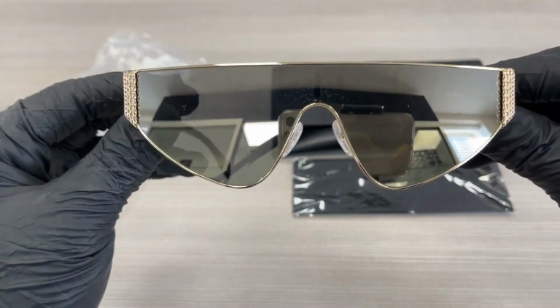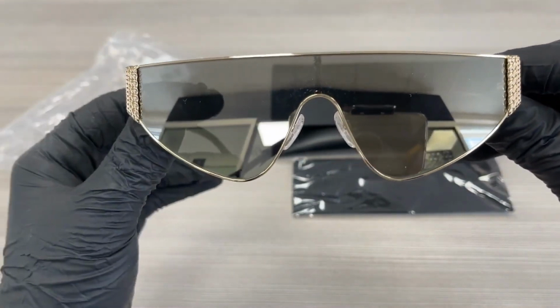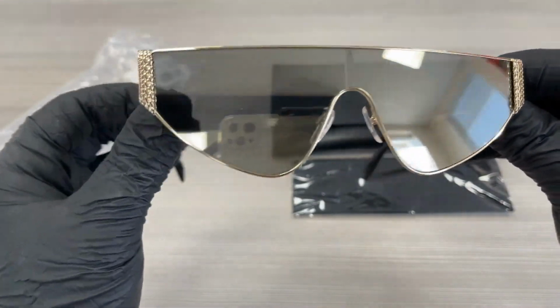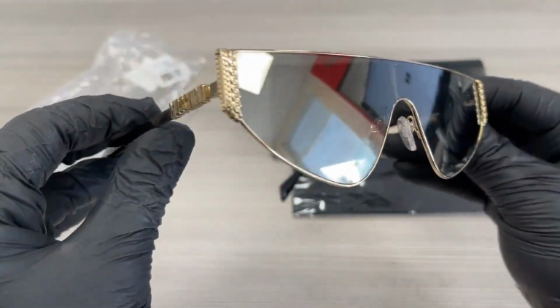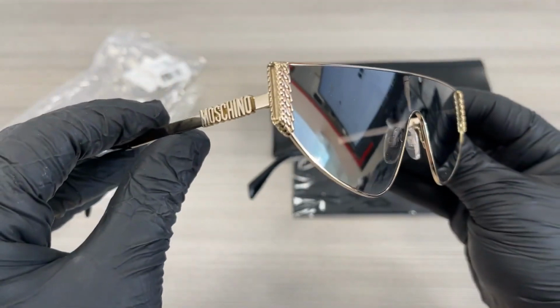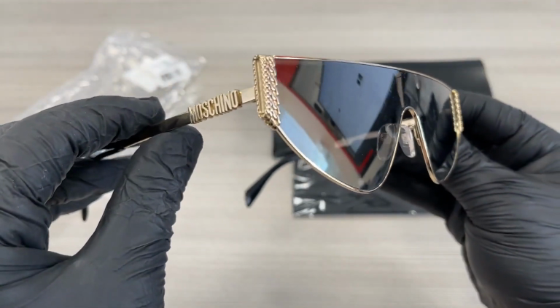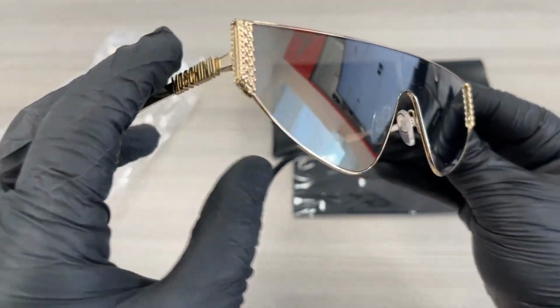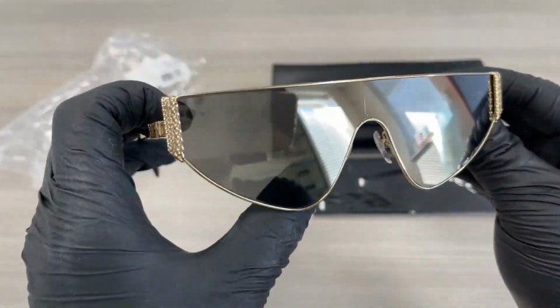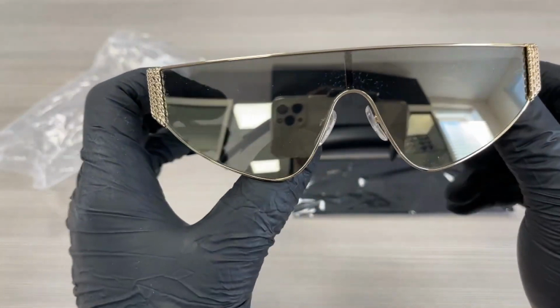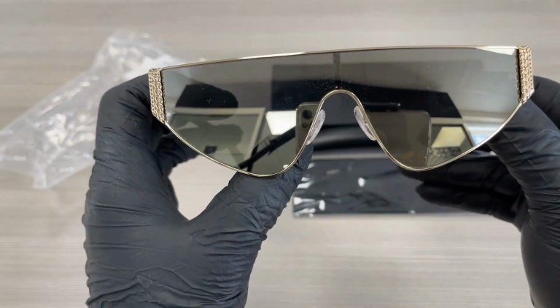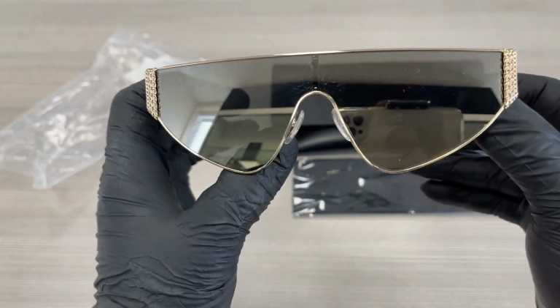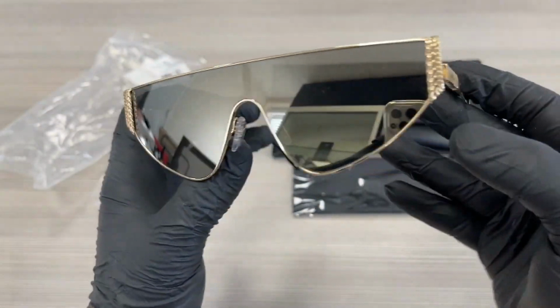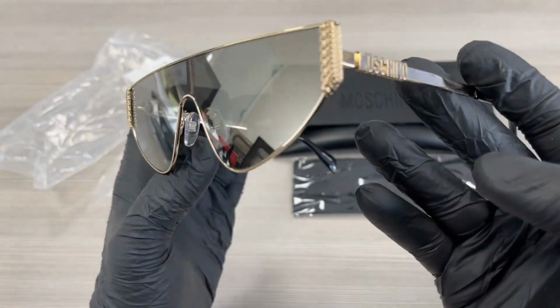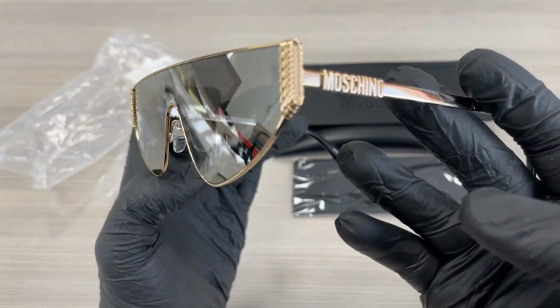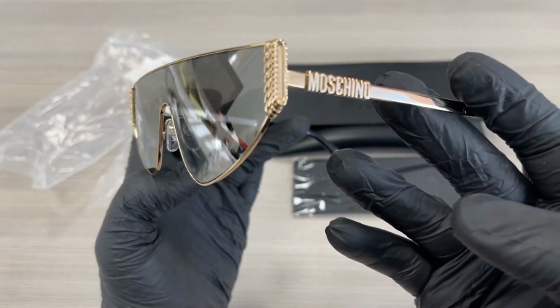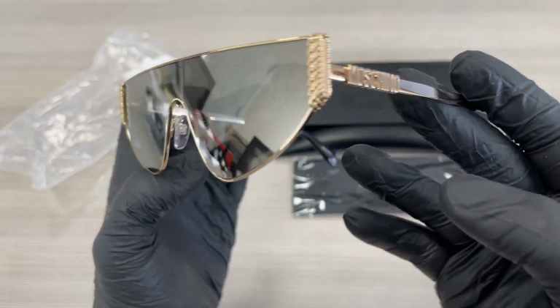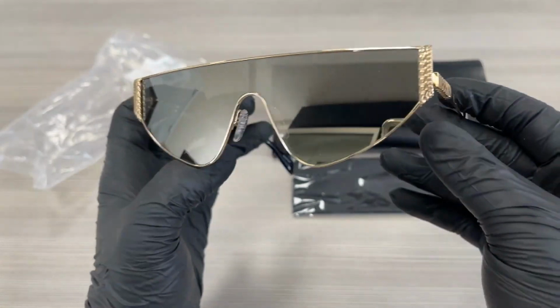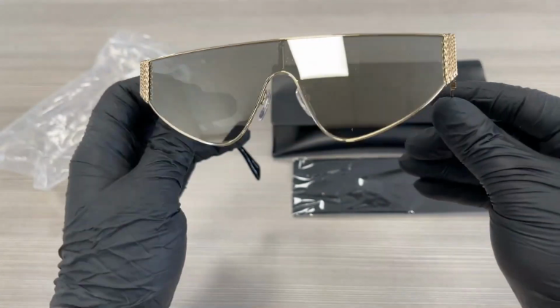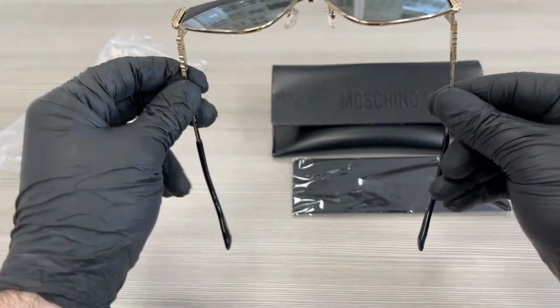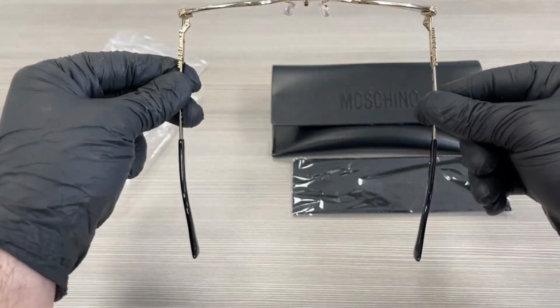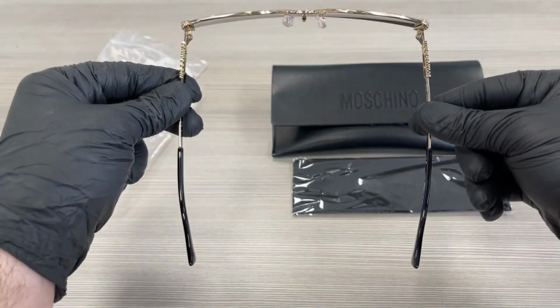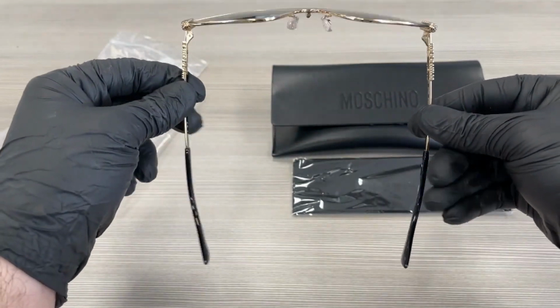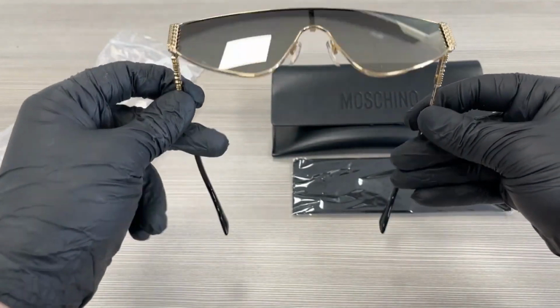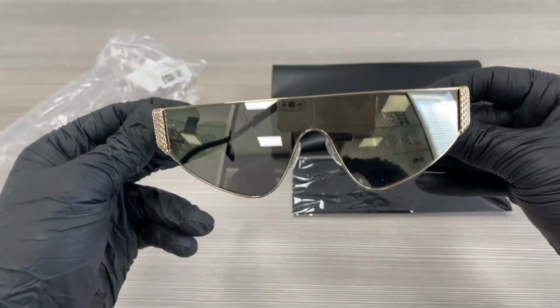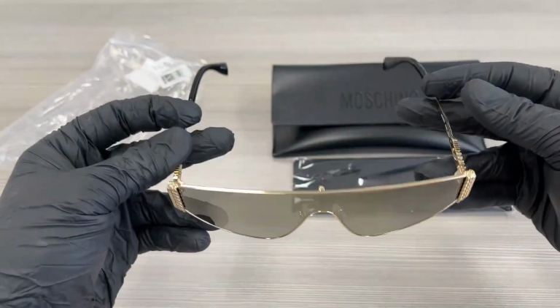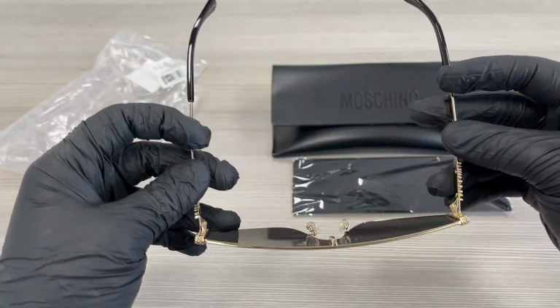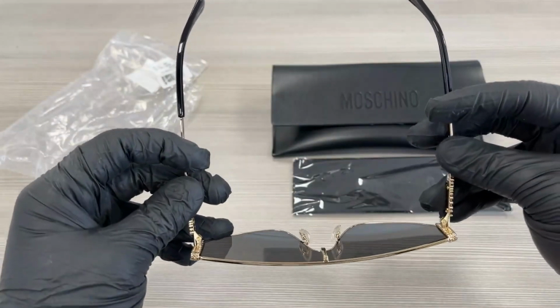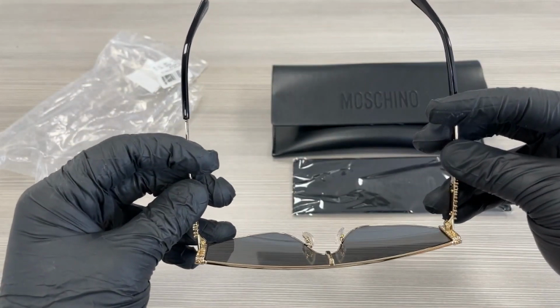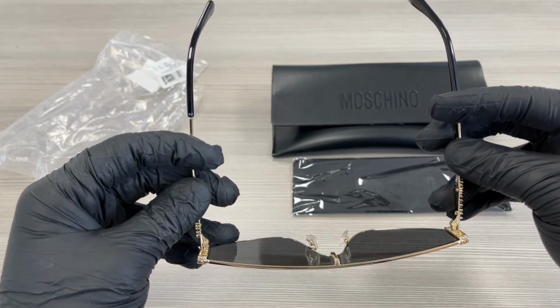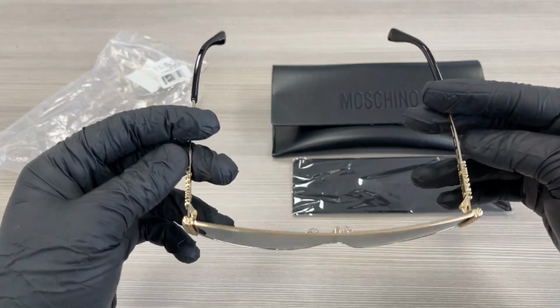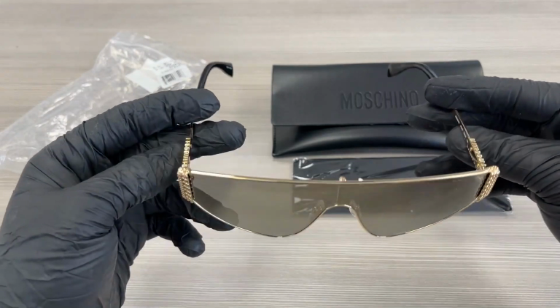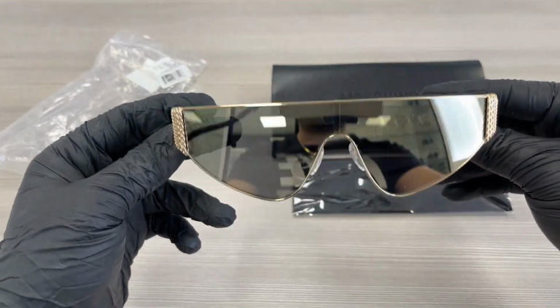The color of this frame is gold black. The style of this frame is fashion shield.